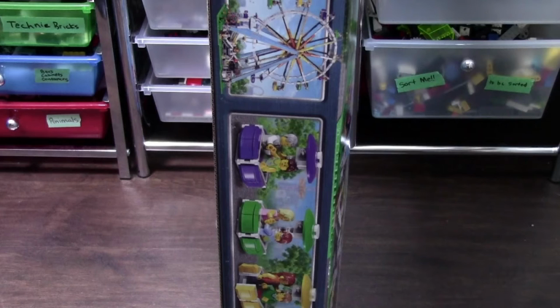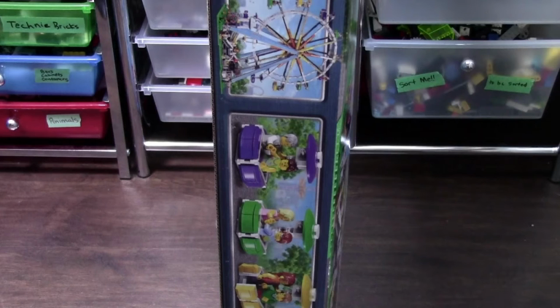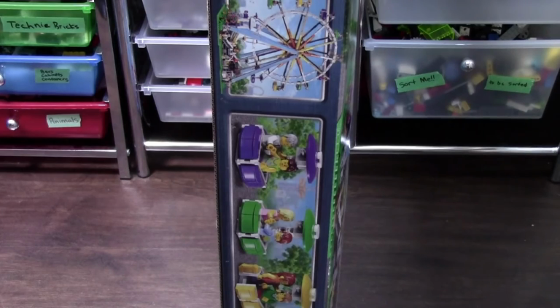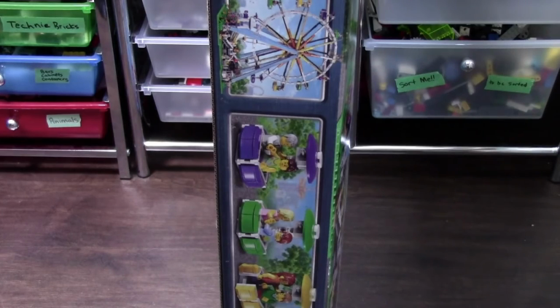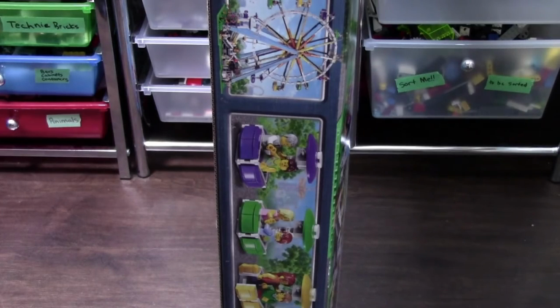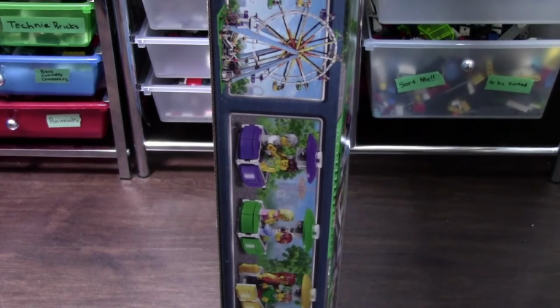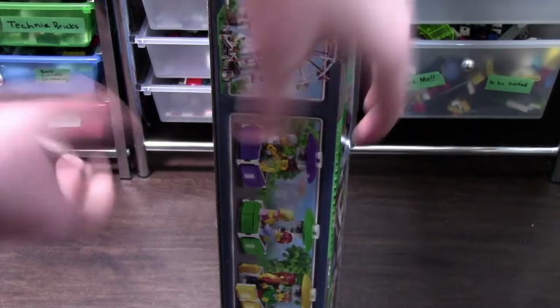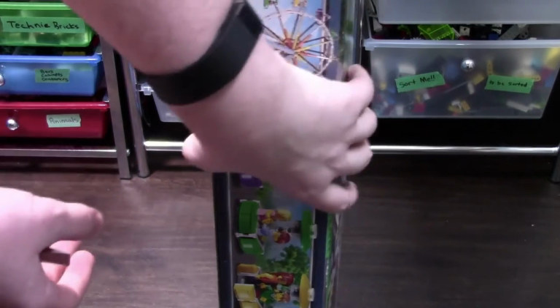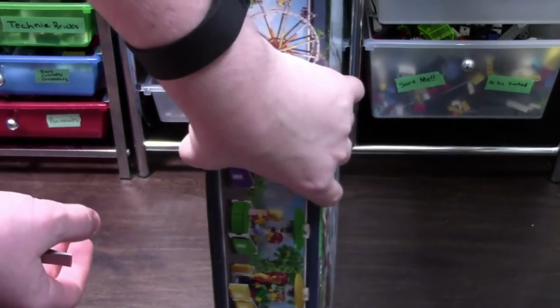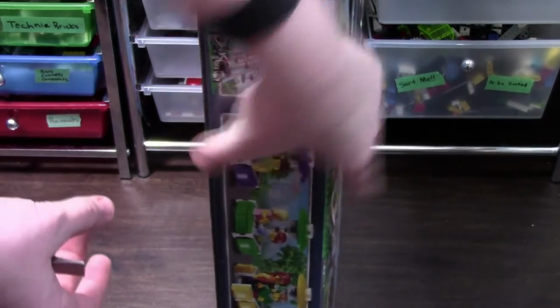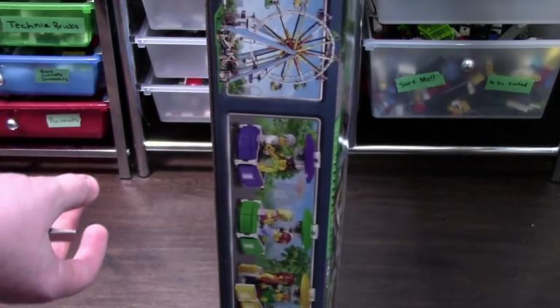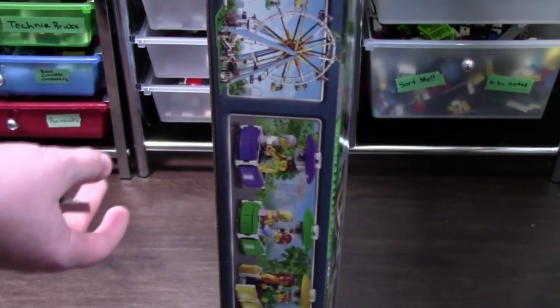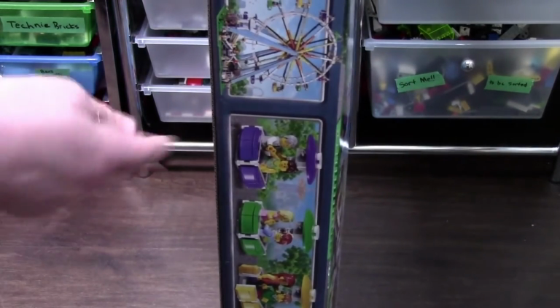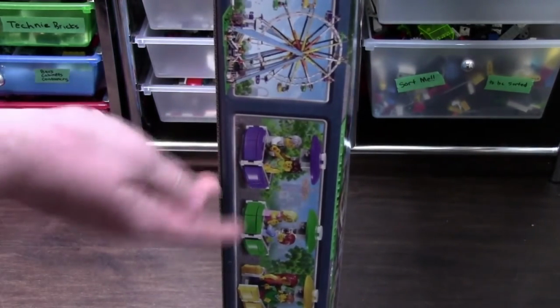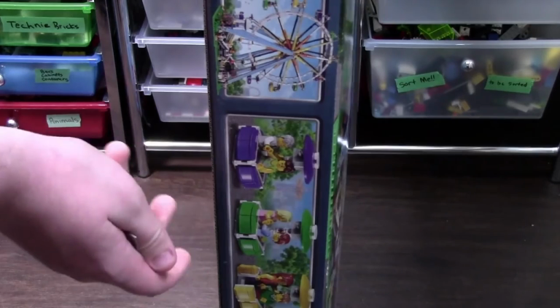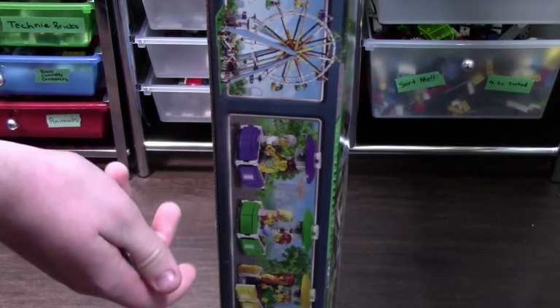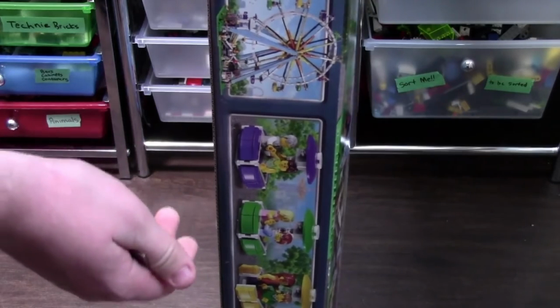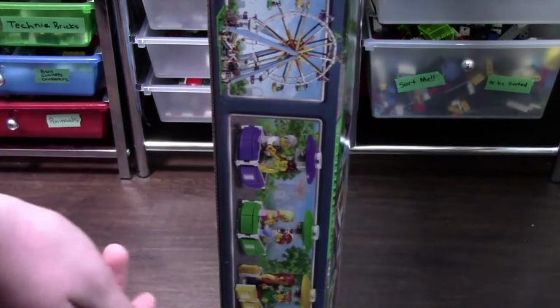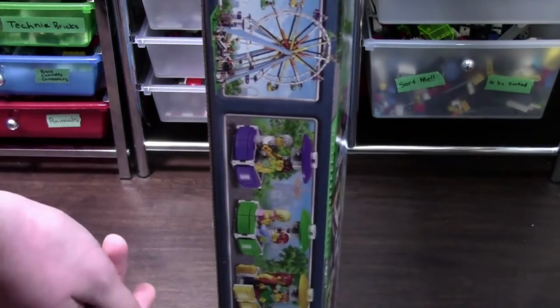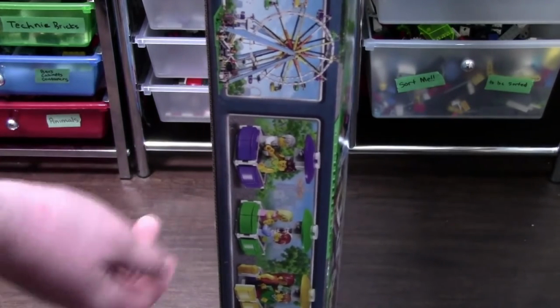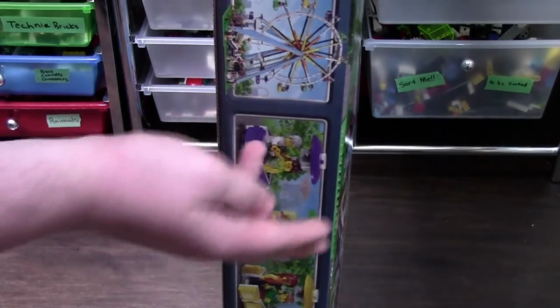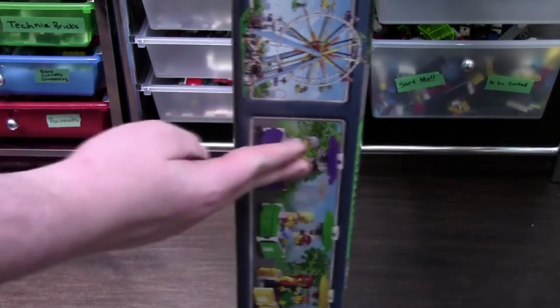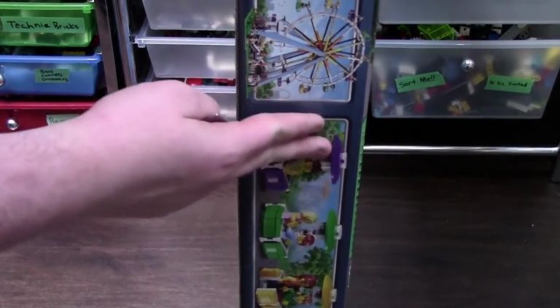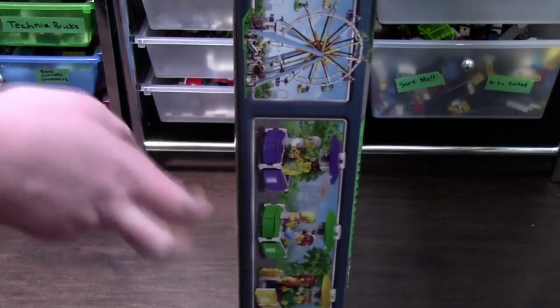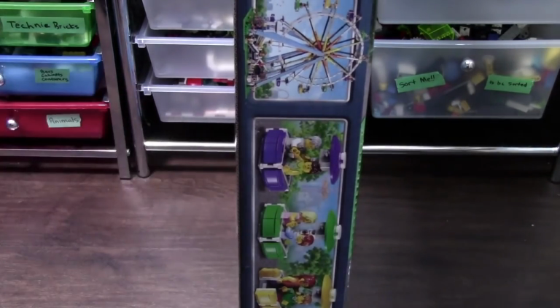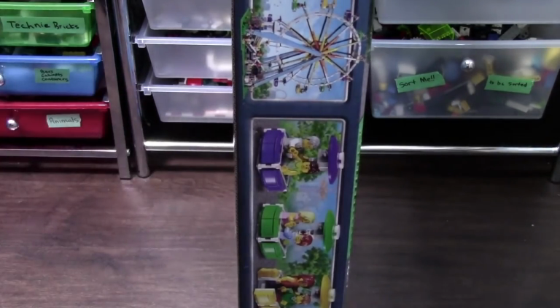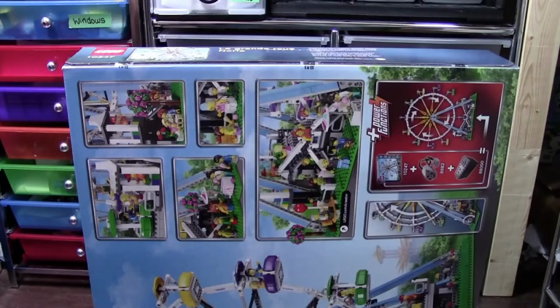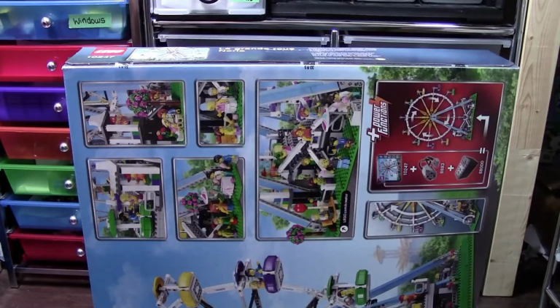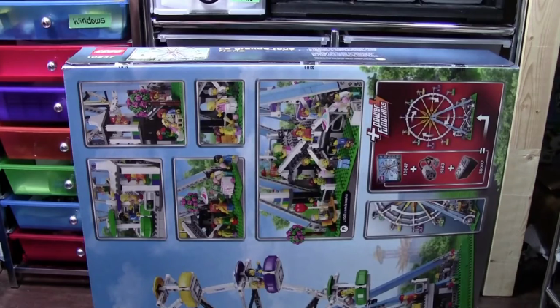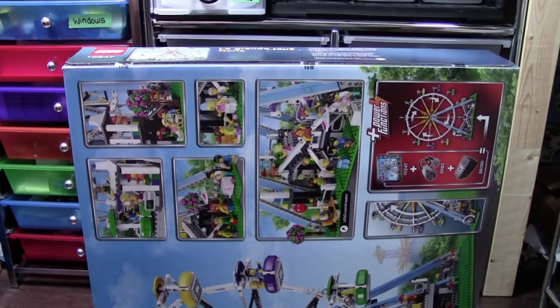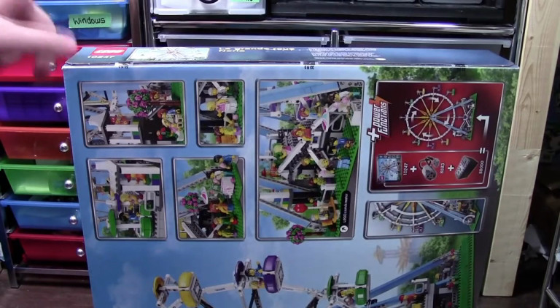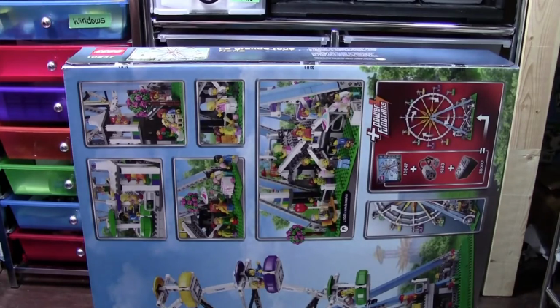First things first, I can honestly say I'm a little surprised about how thick this box is. Like normally, LEGO sets in the boxes don't take up nearly as much space, but for this one, you can see the box is kind of bulging, which is kind of neat. You know it's a big LEGO set when there are three seals.